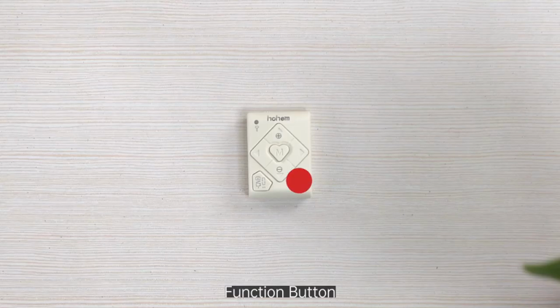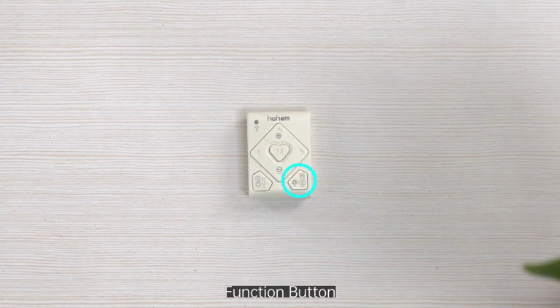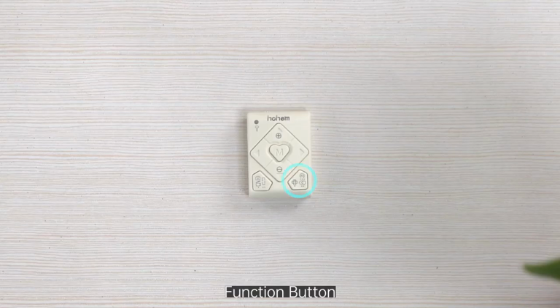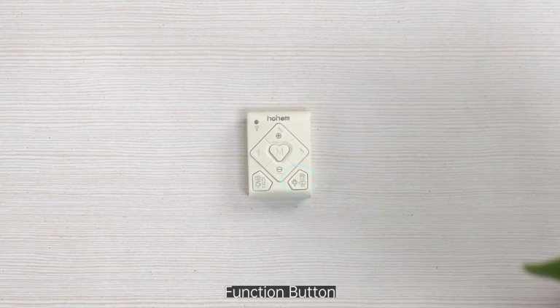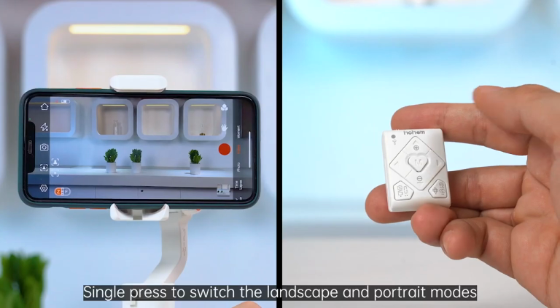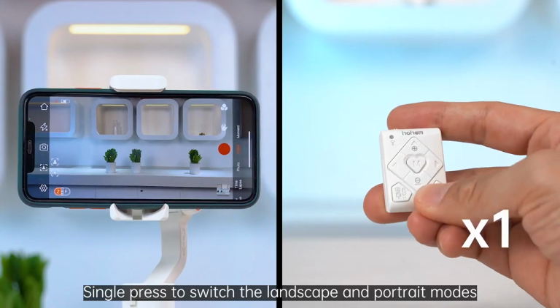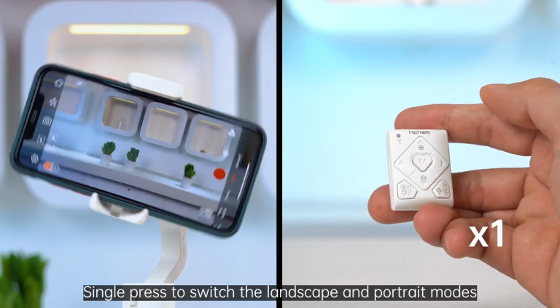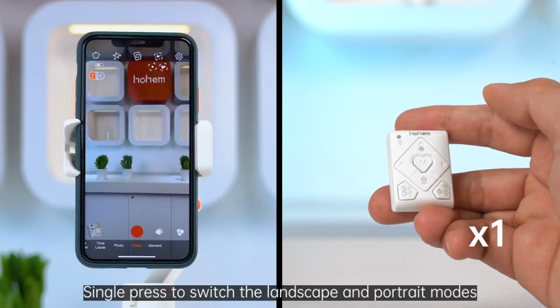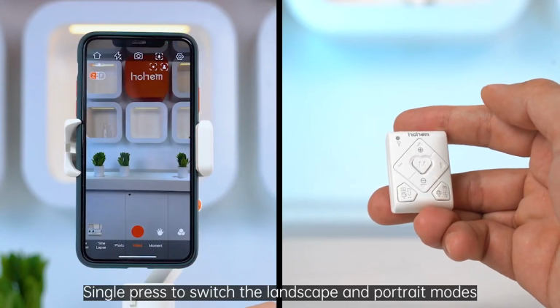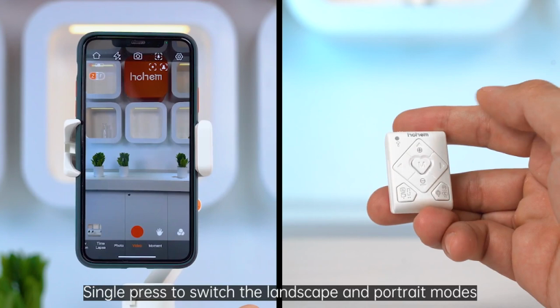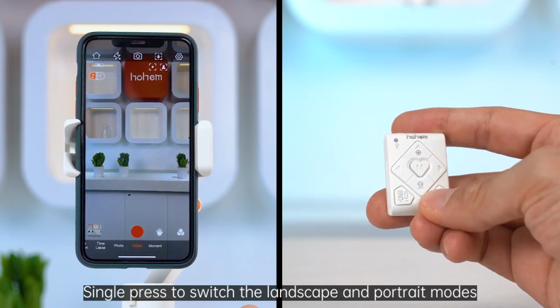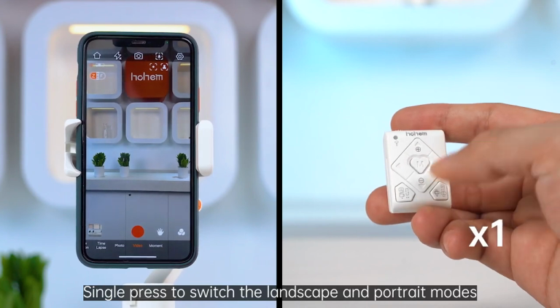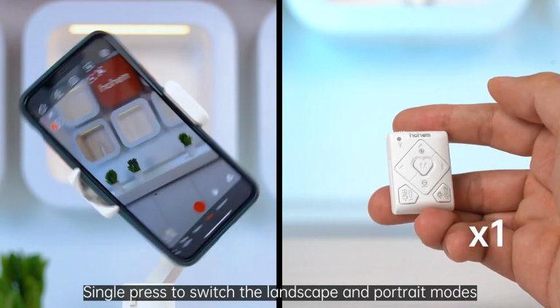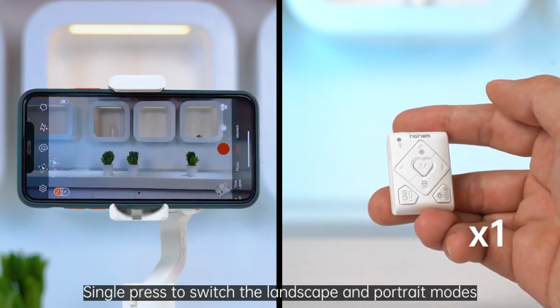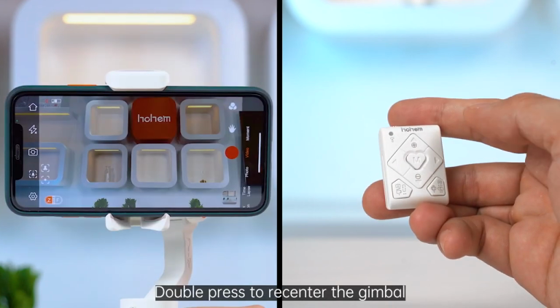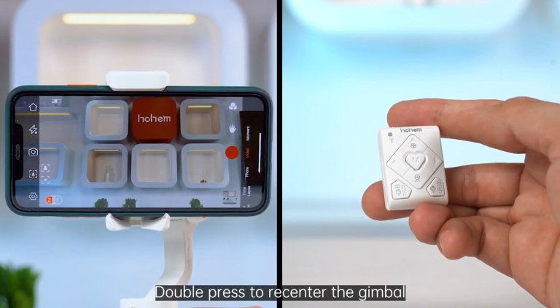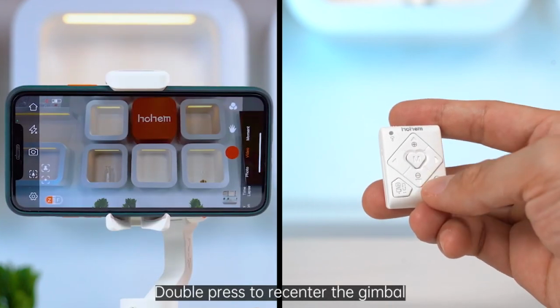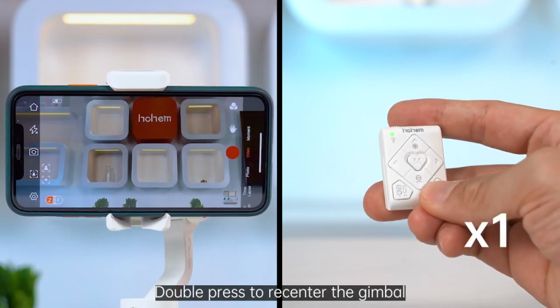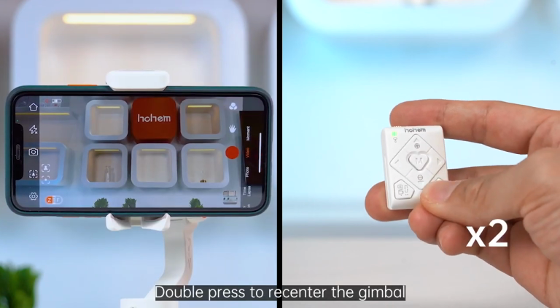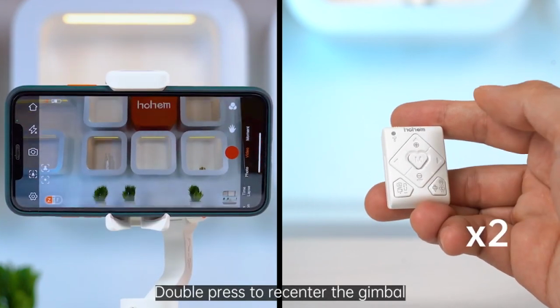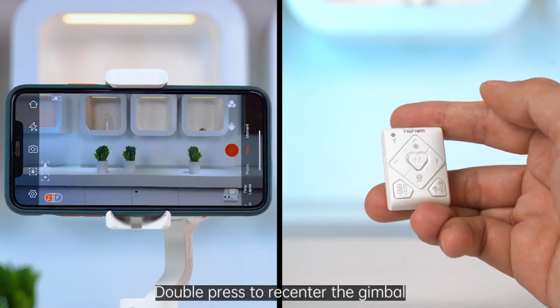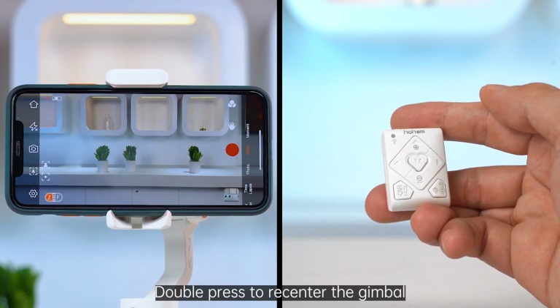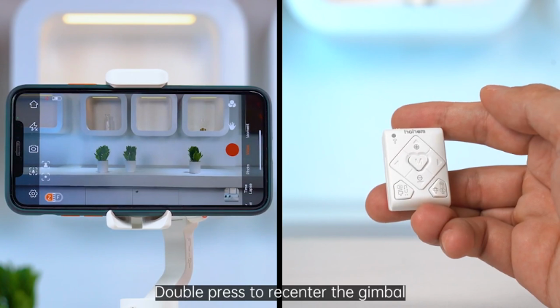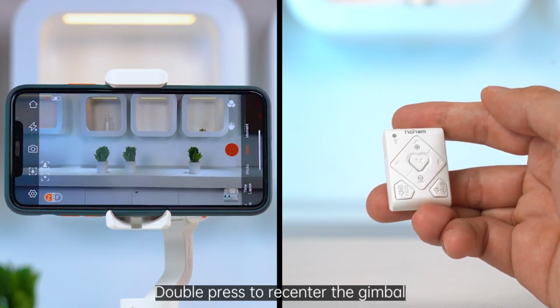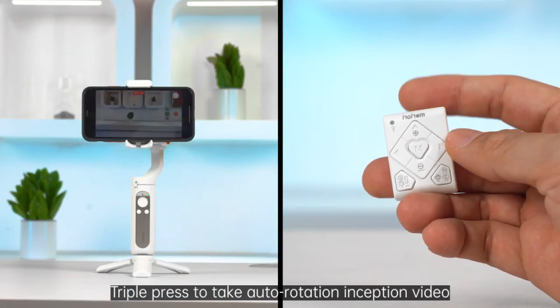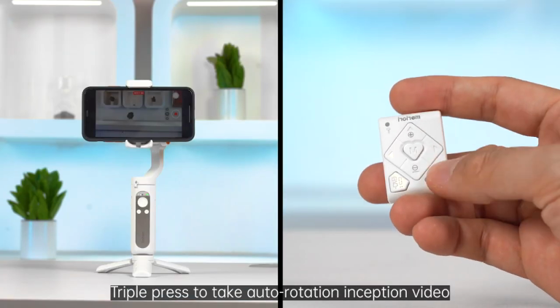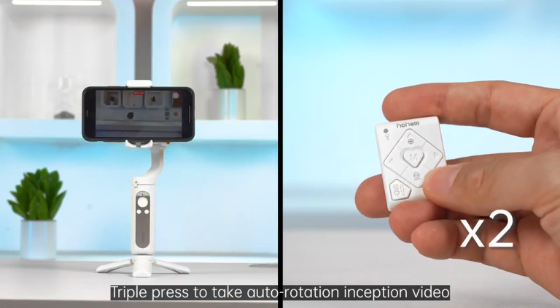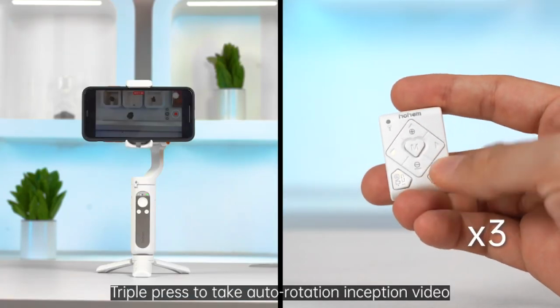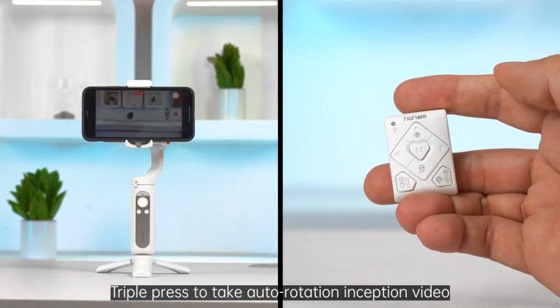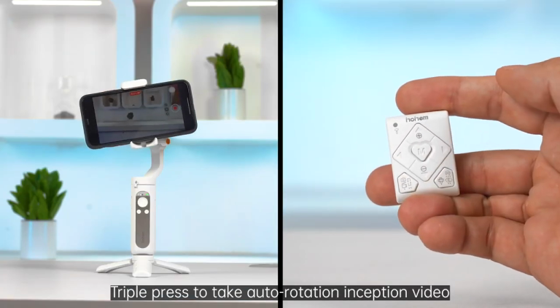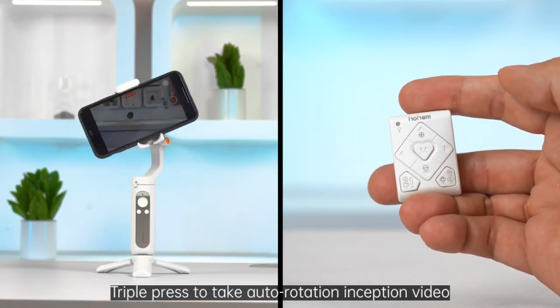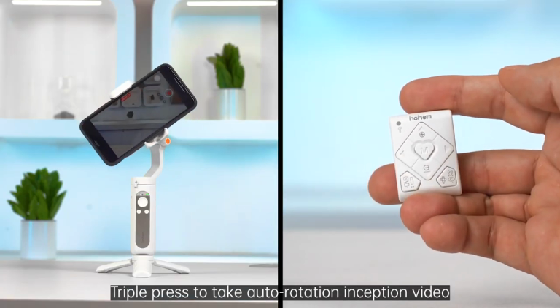Function button. Single press to switch between landscape and portrait modes. Double press to re-center the gimbal. Triple press to take an auto-rotation inception video.